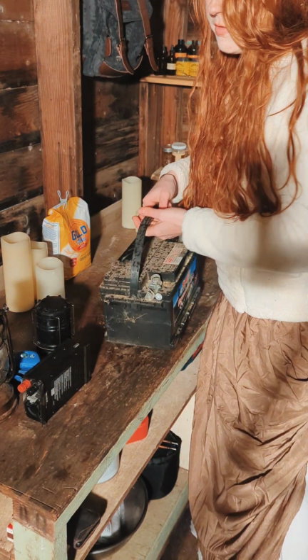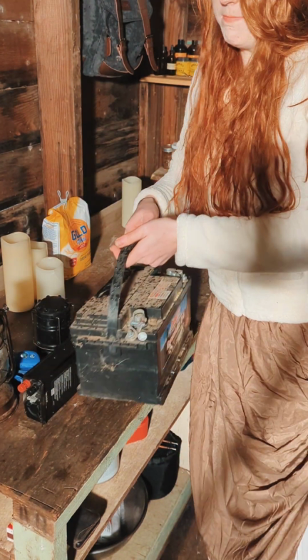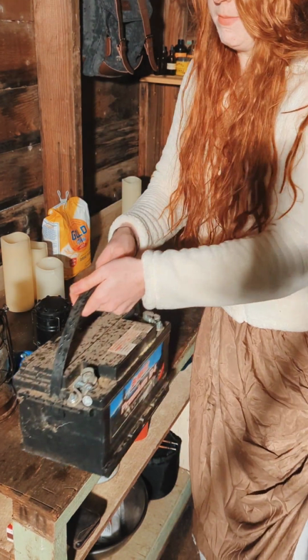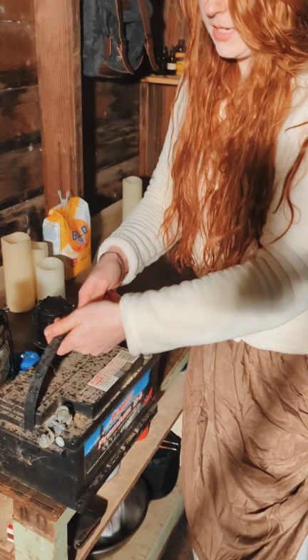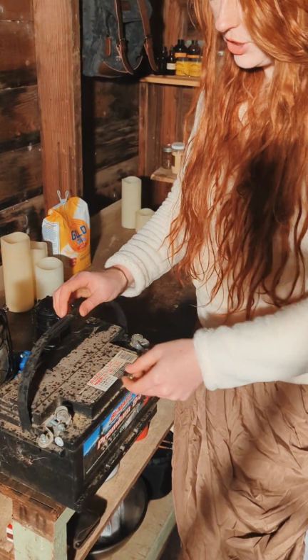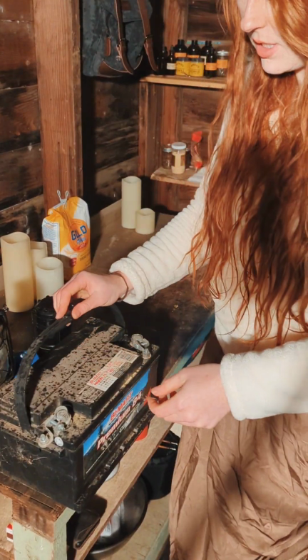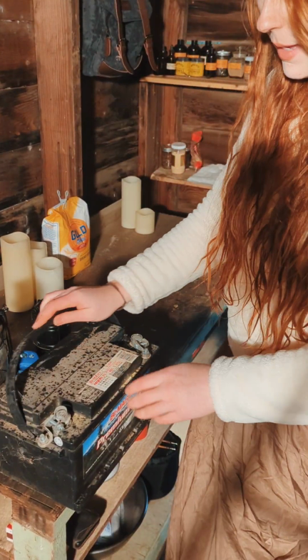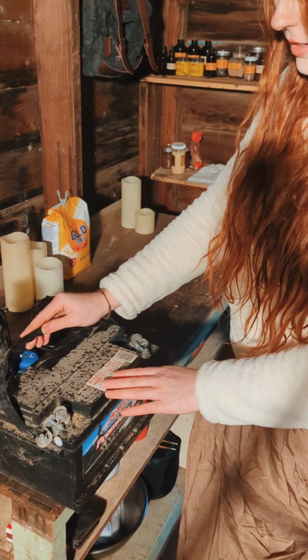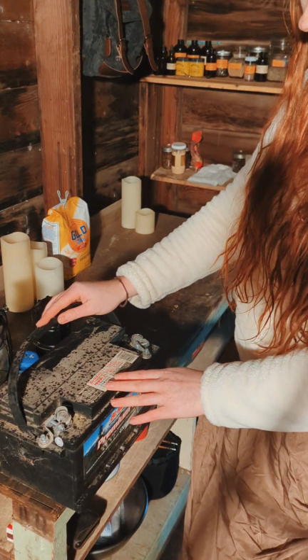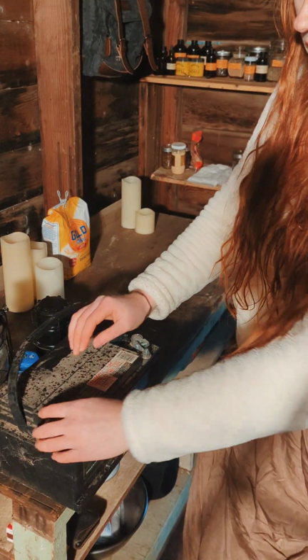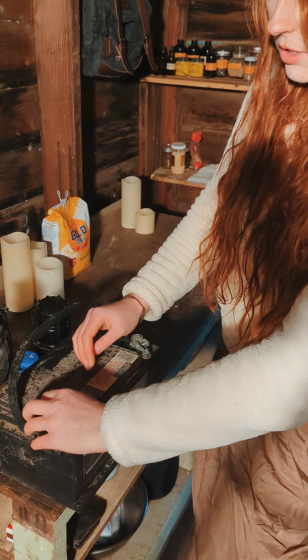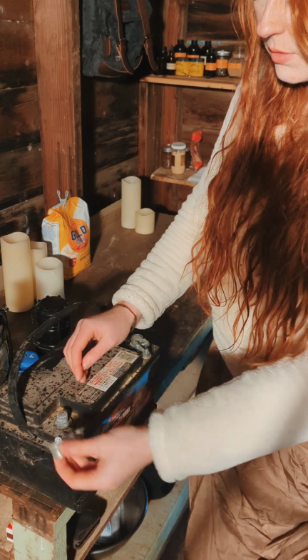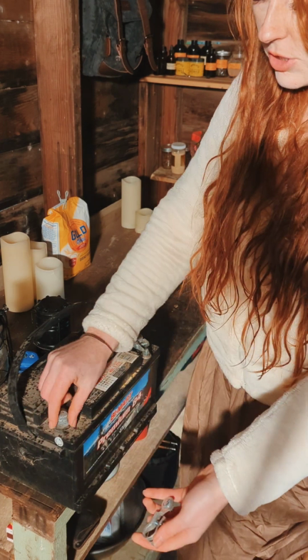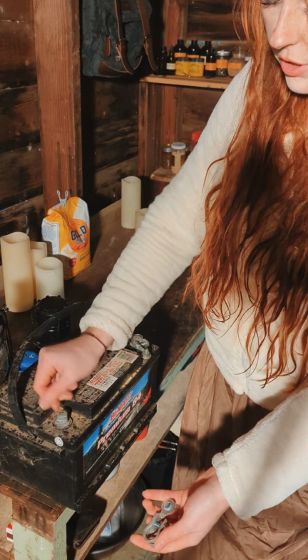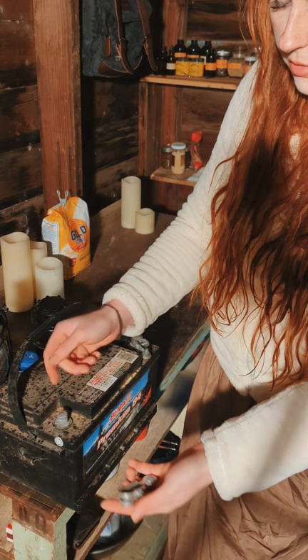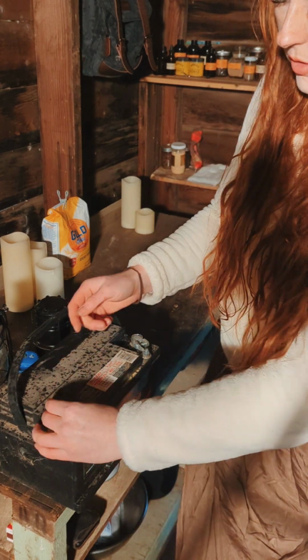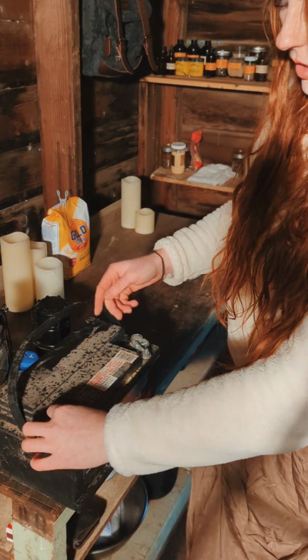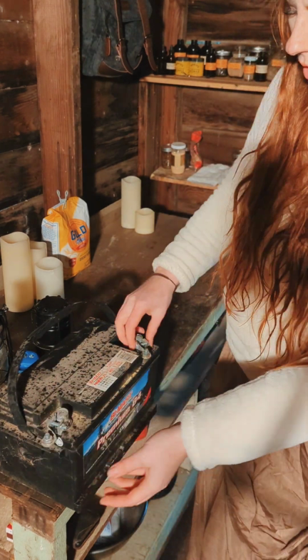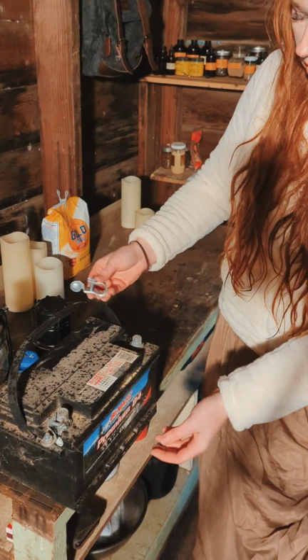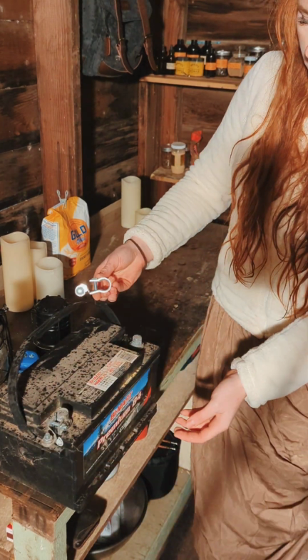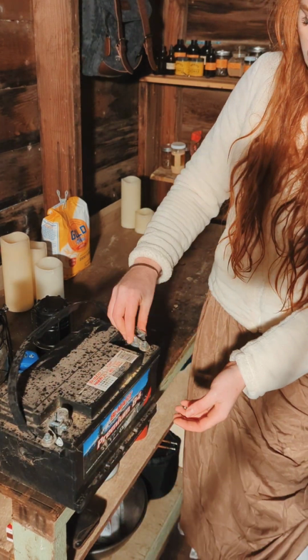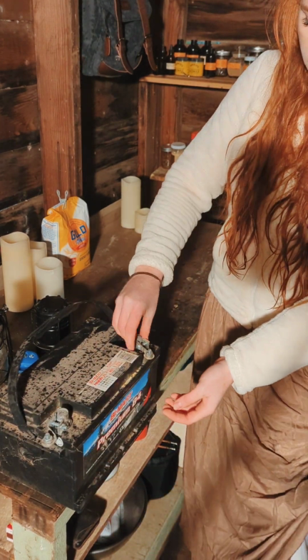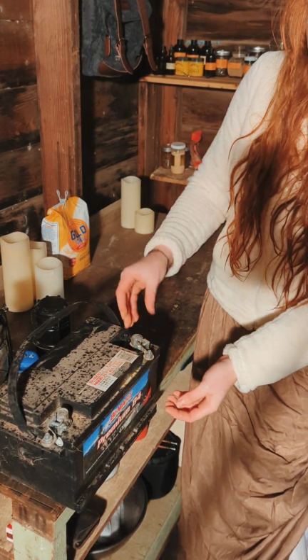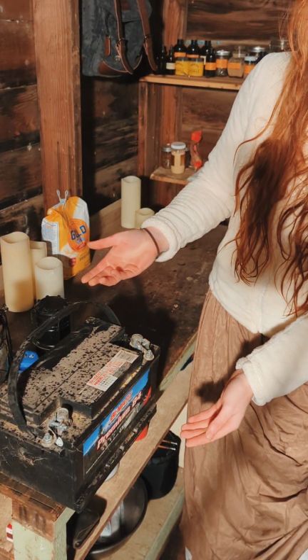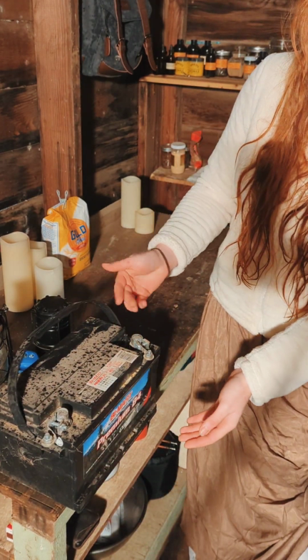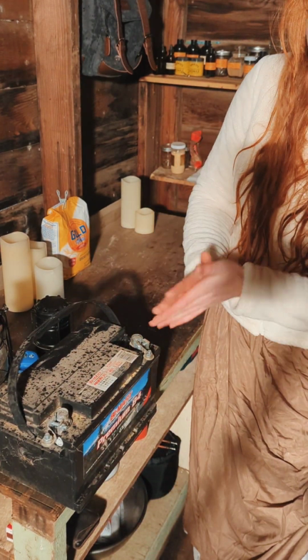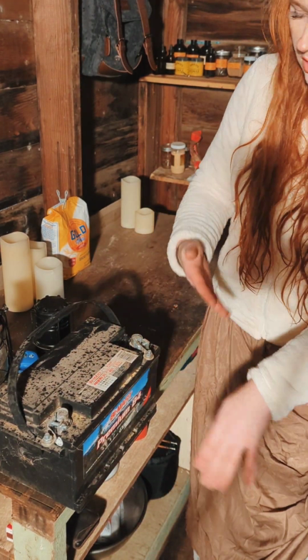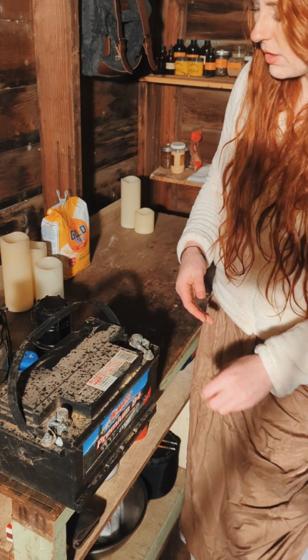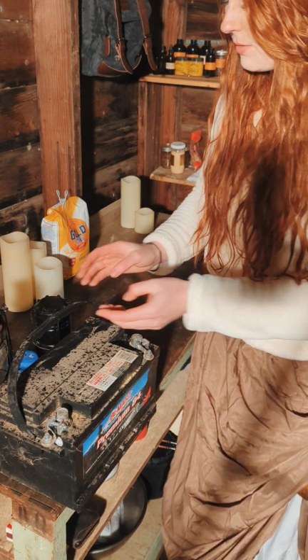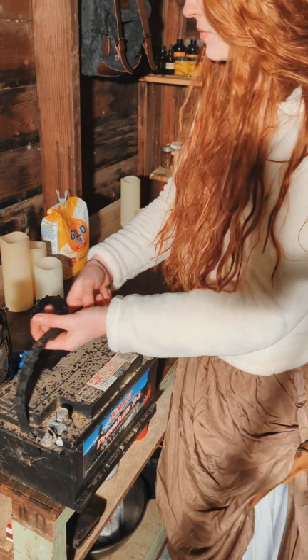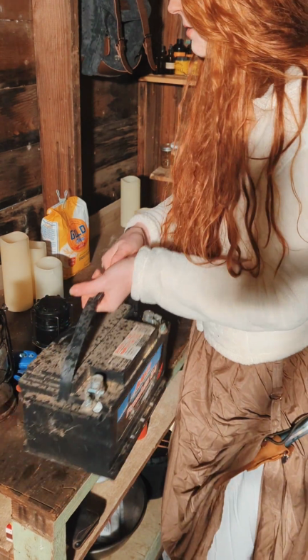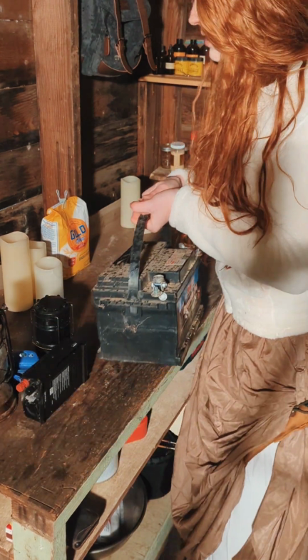You just hook it up to your battery. Positive is red, negative is black, and it will convert the energy from the battery so that it's safe for your electronics to take in.